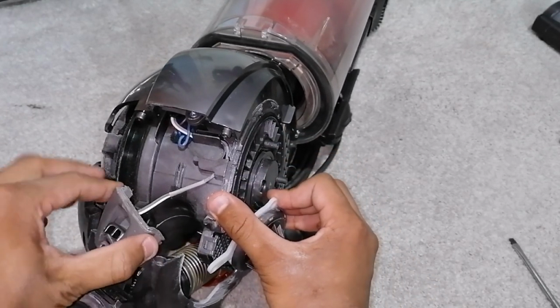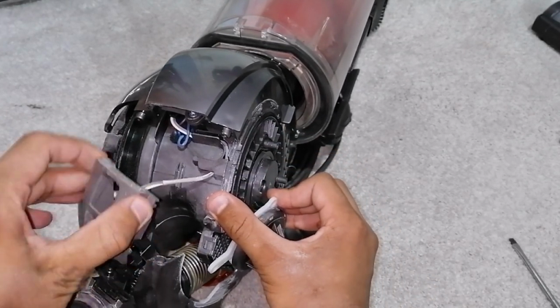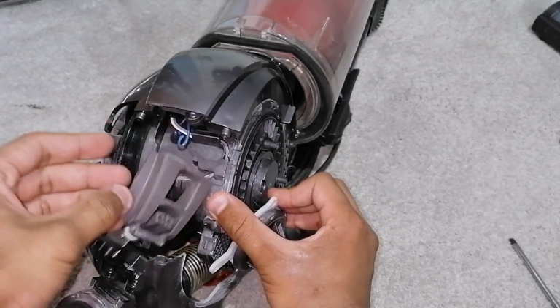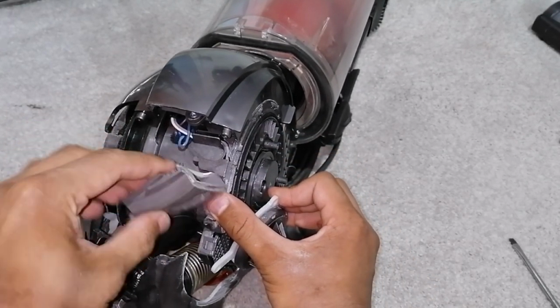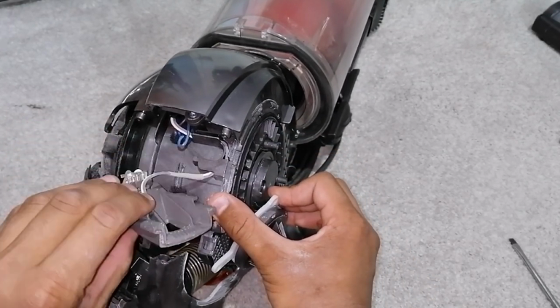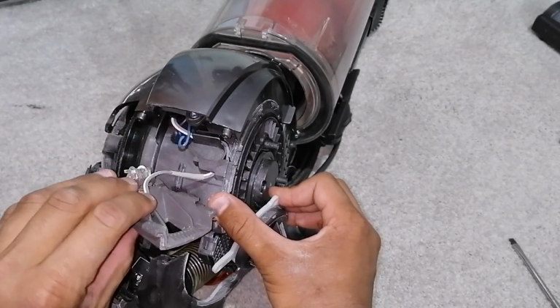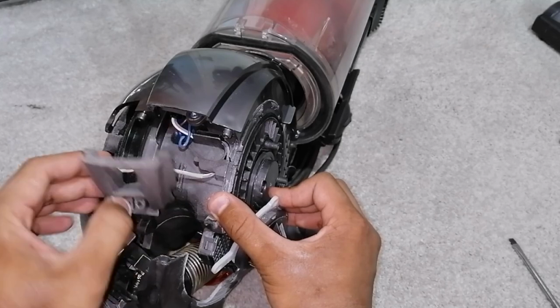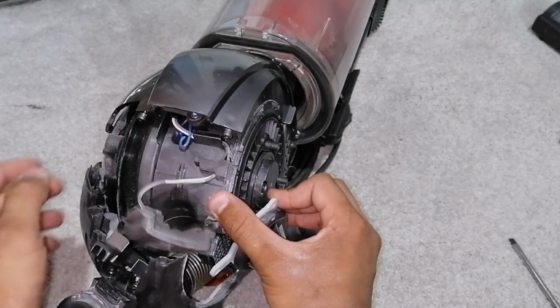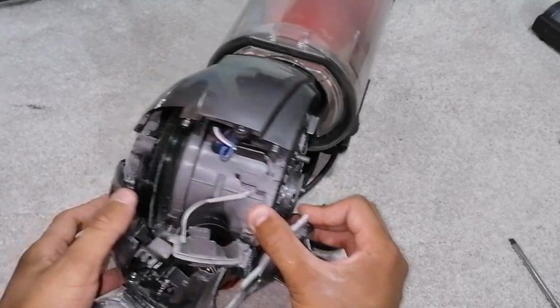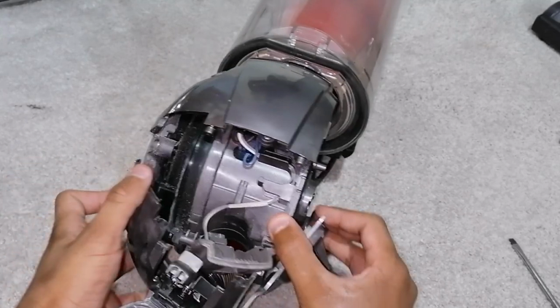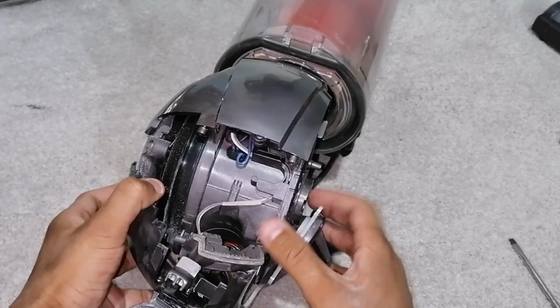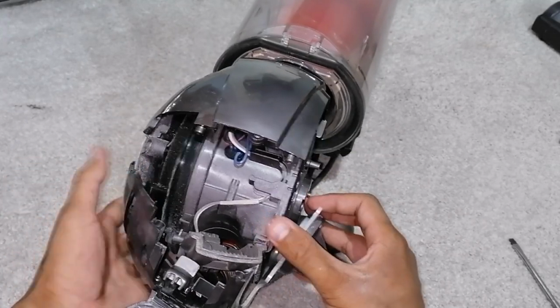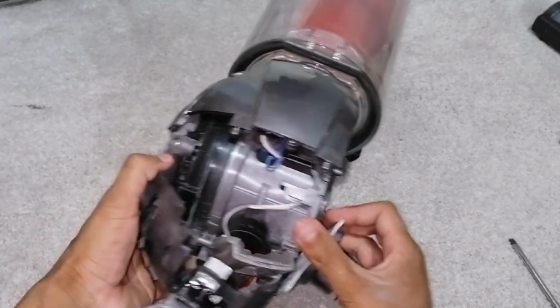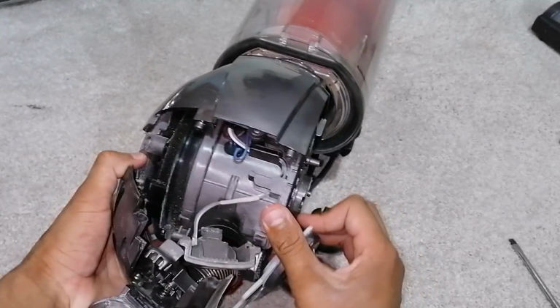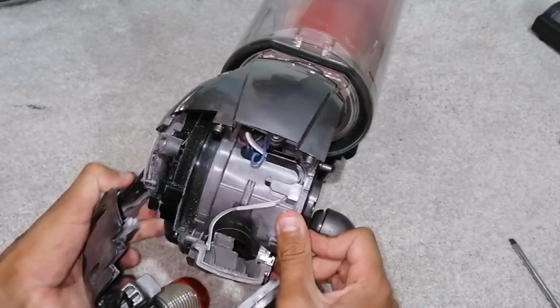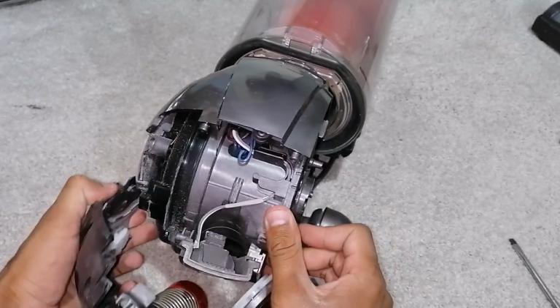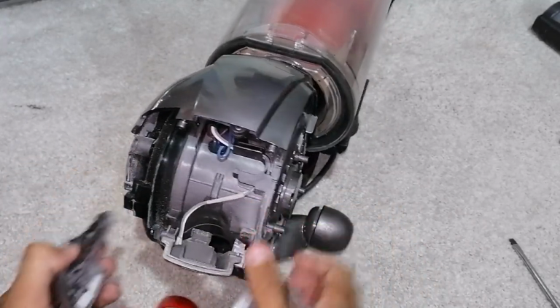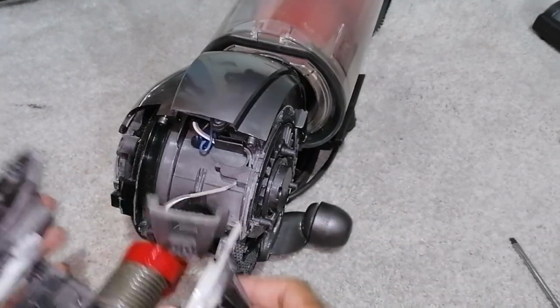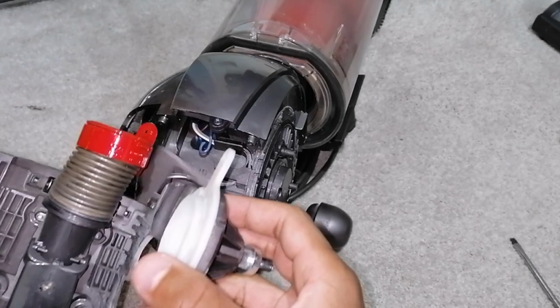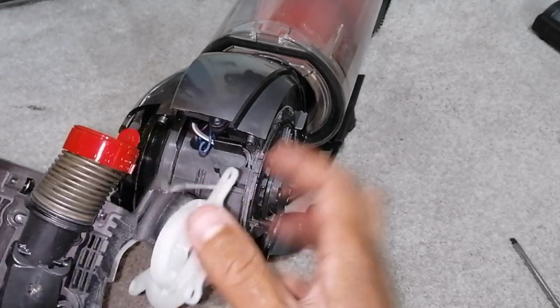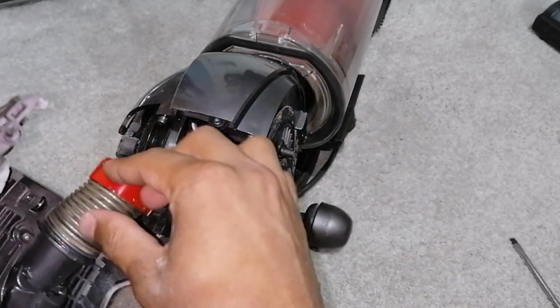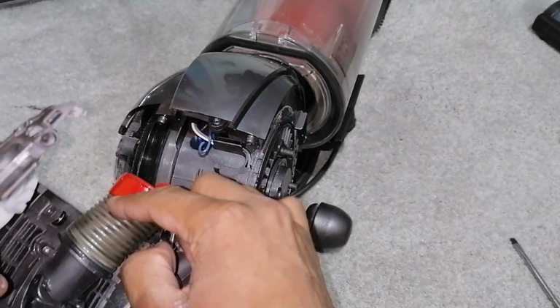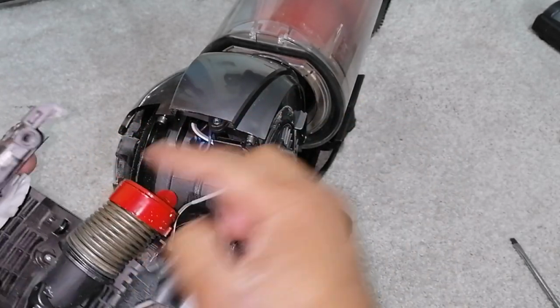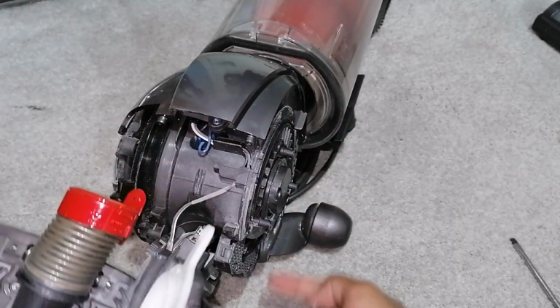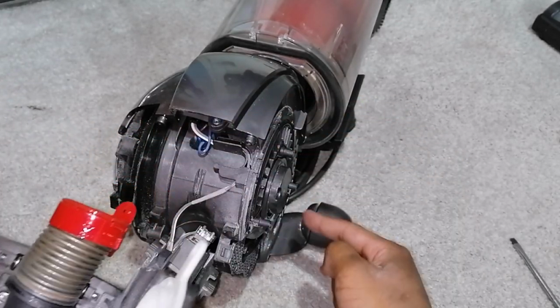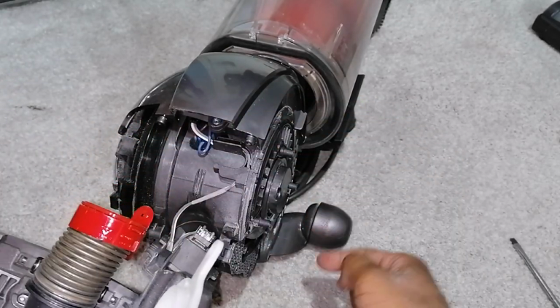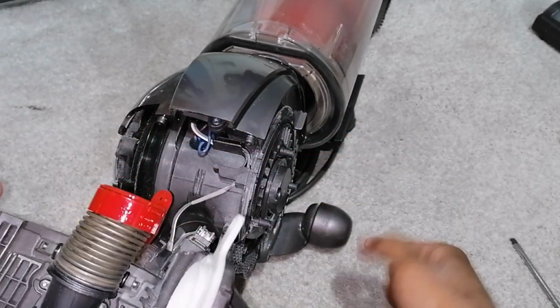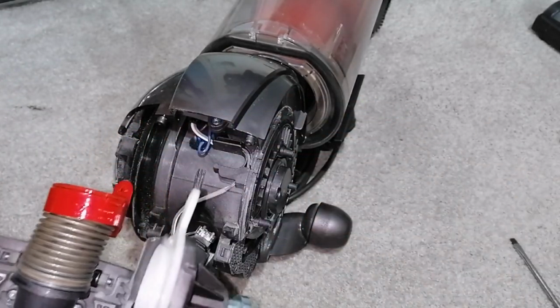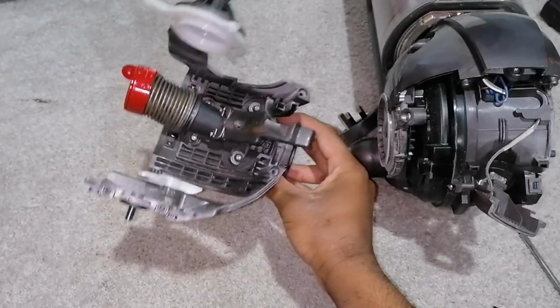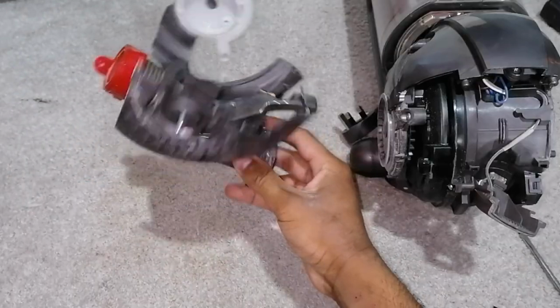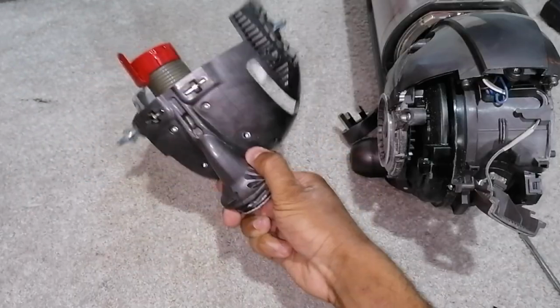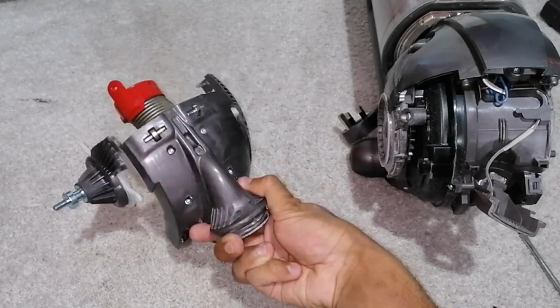Make sure that this part, which is the wiring loom and holder, isn't trapped. So just lift it out like that. Make sure that the hose is disconnected from the actual ball as well. So that's the yoke assembly removed.